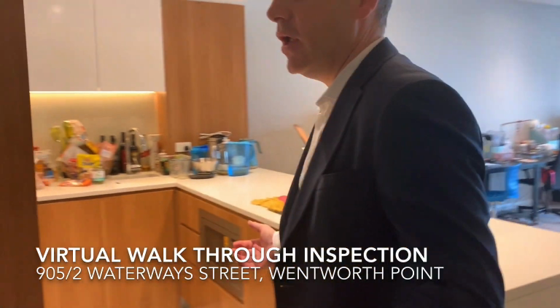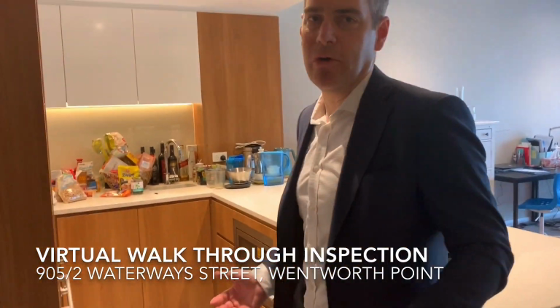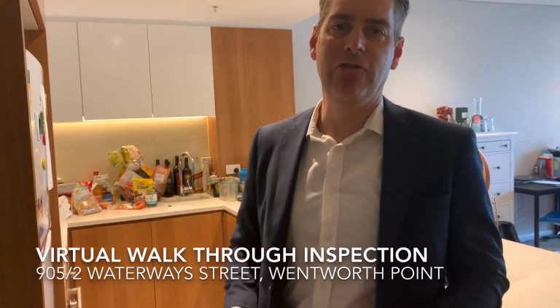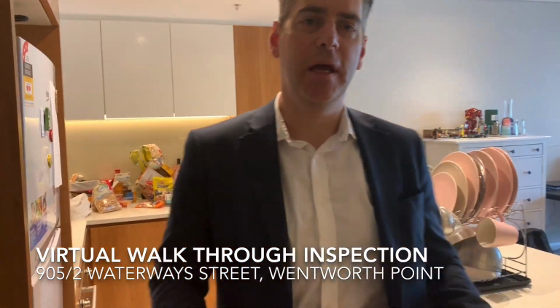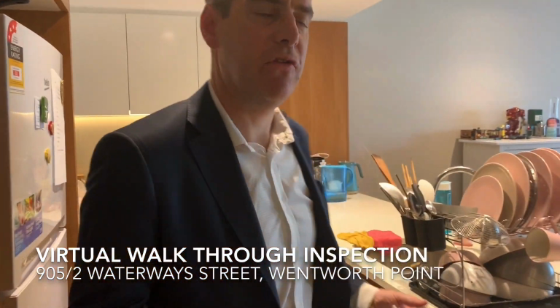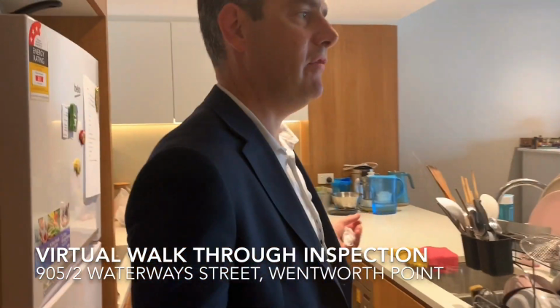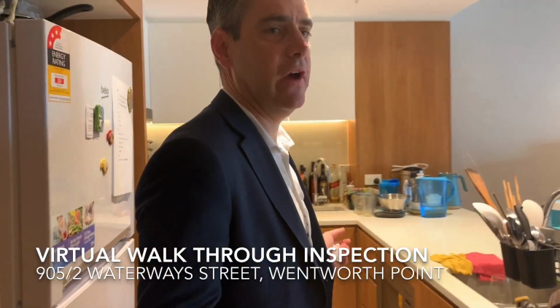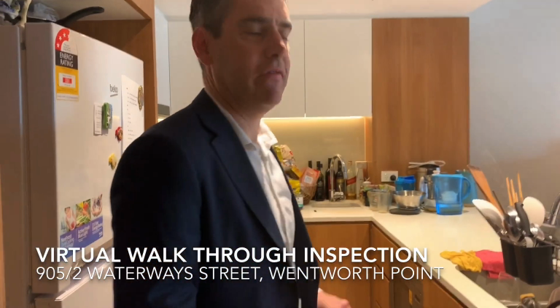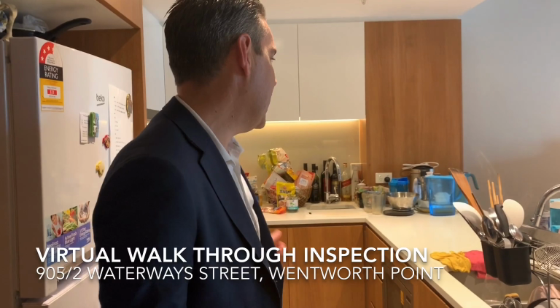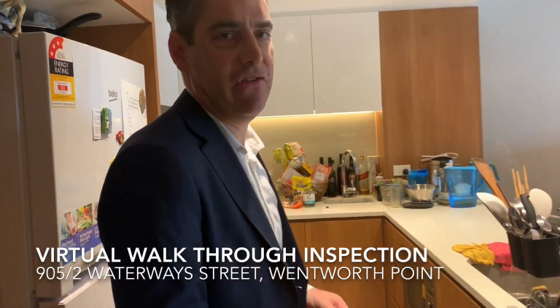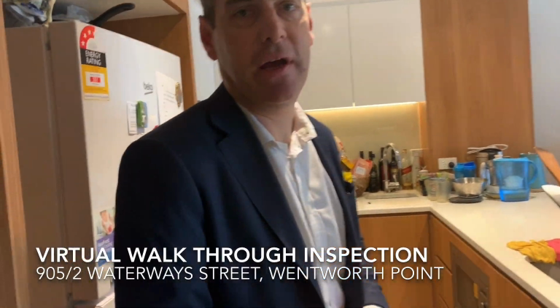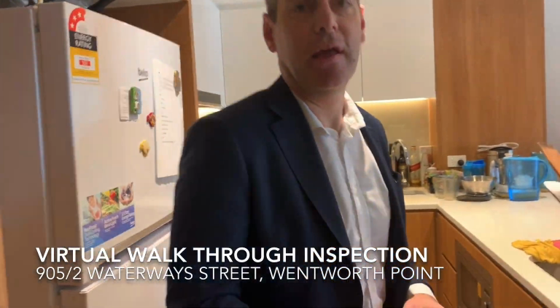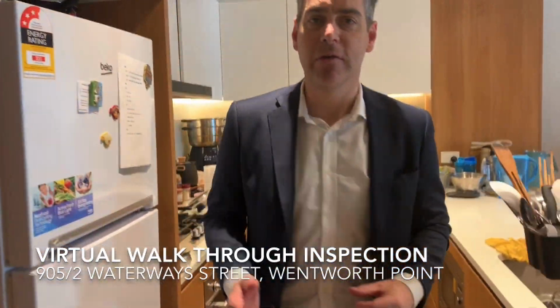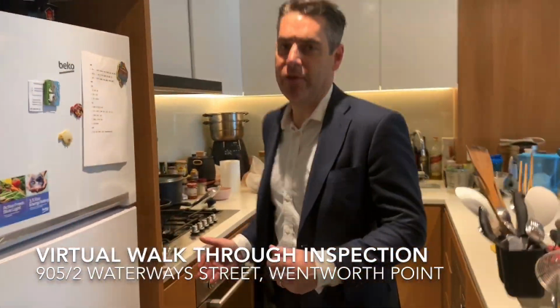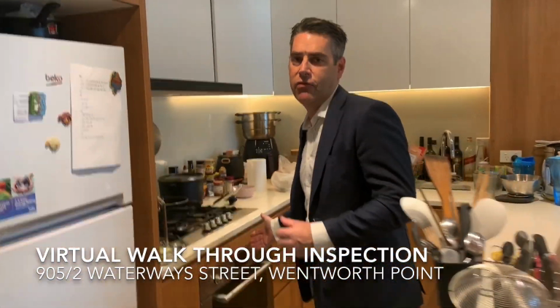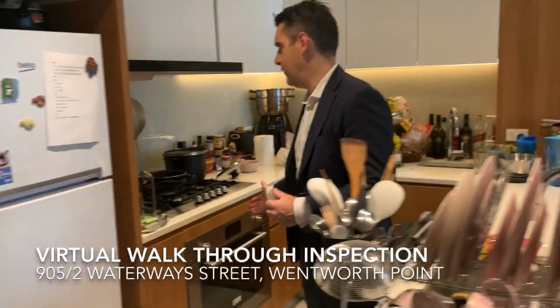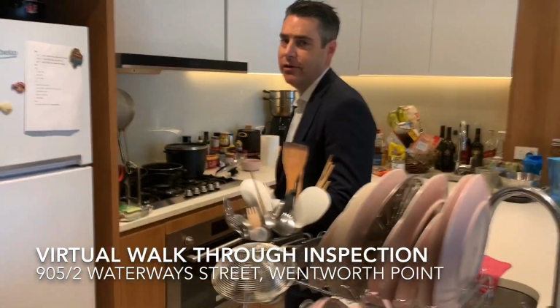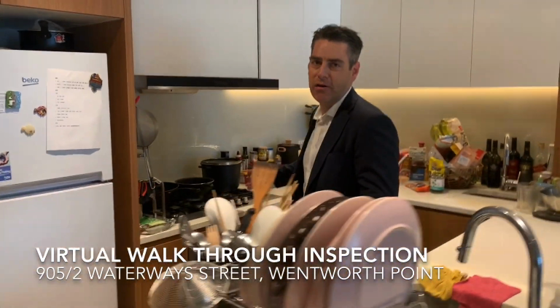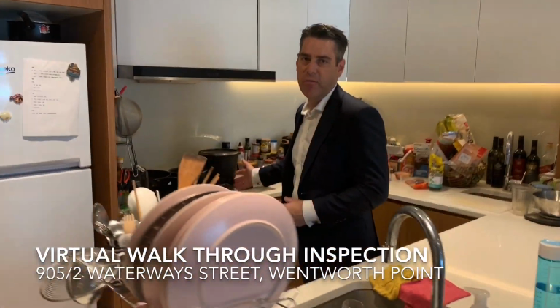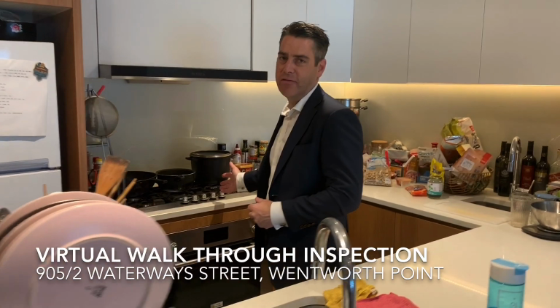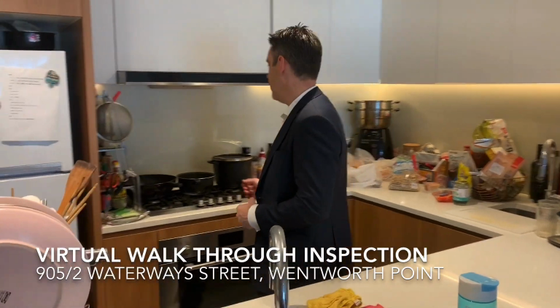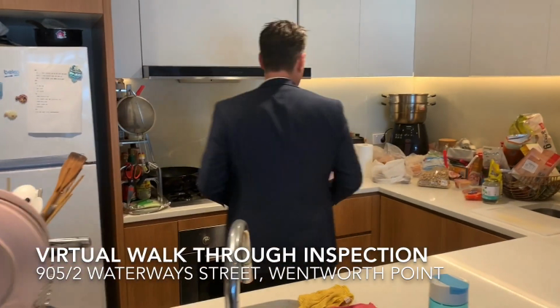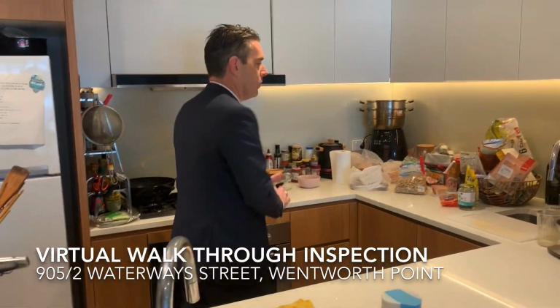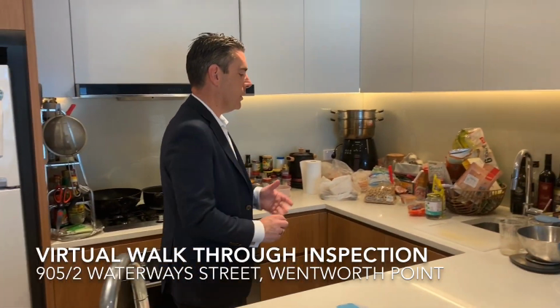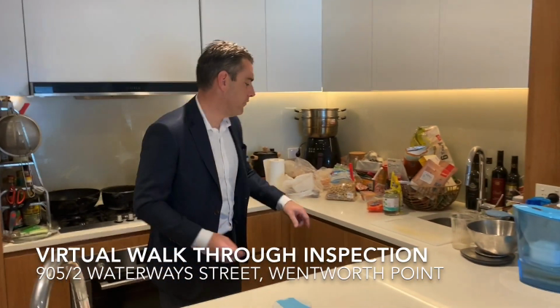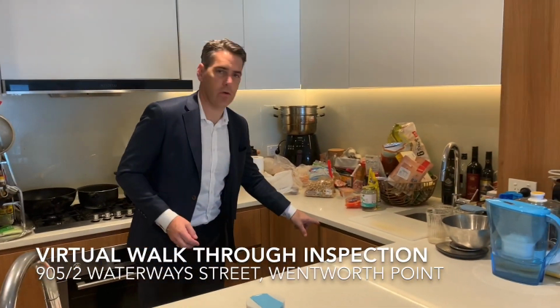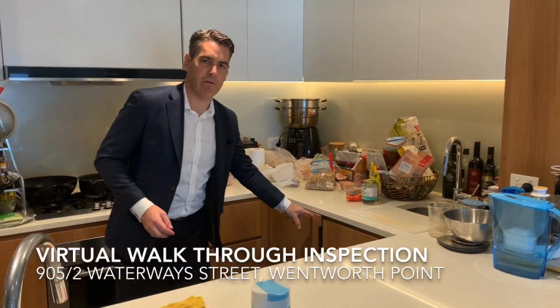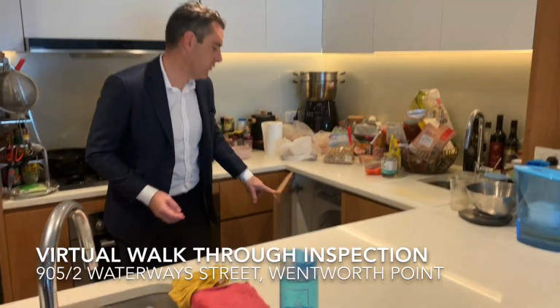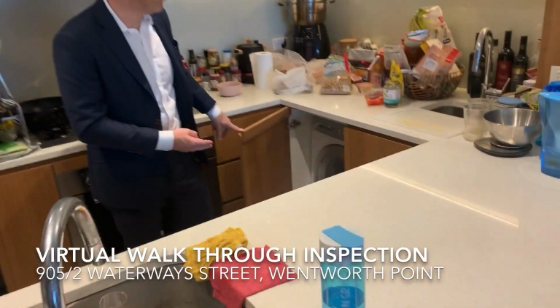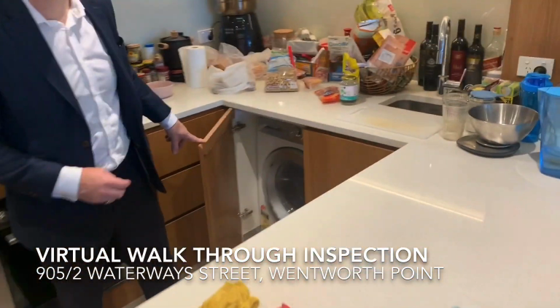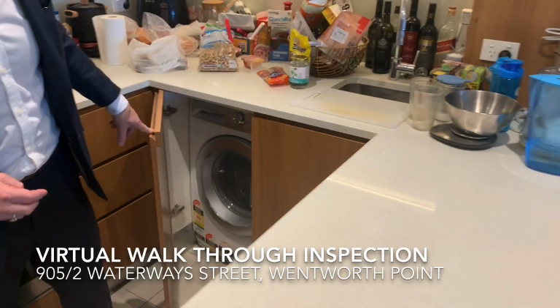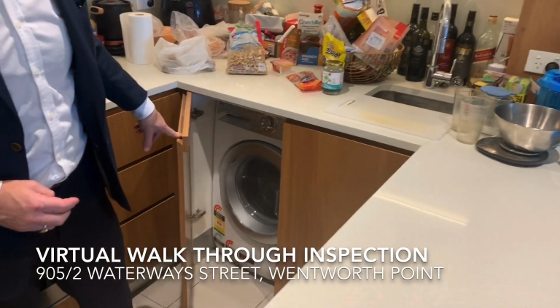As you walk through the entry, to your left-hand side you have the large kitchen area. It is complete with a 900 millimeter oven and four-burner gas stove. It also includes your laundry facility which comes with a combination washing machine dryer.